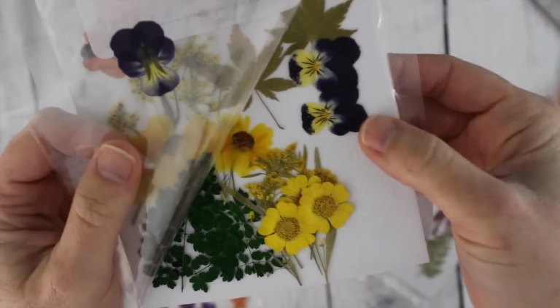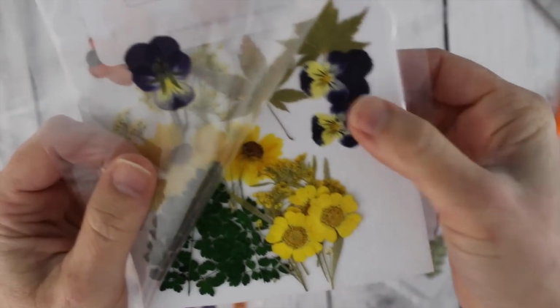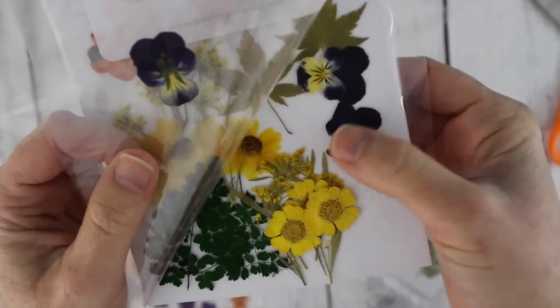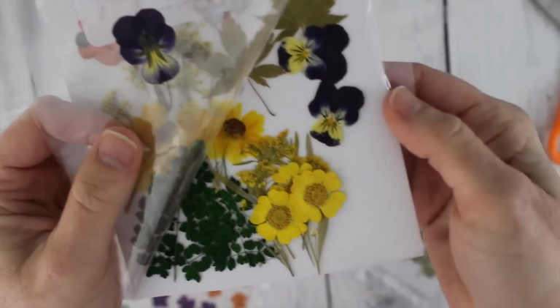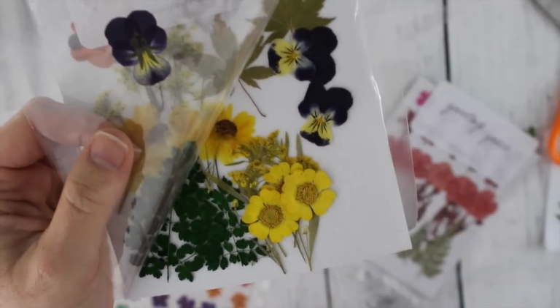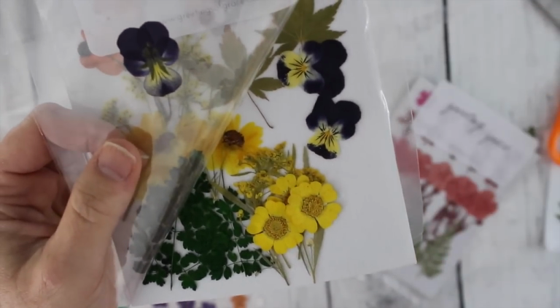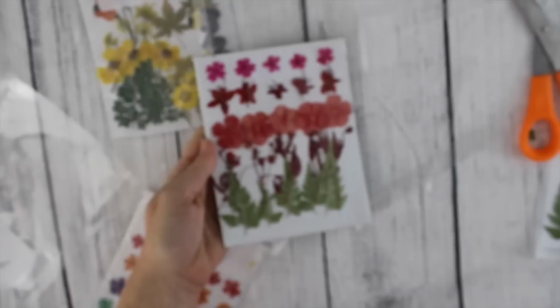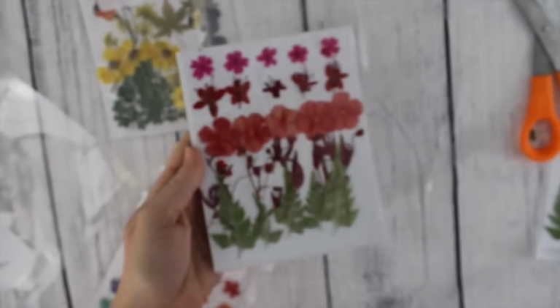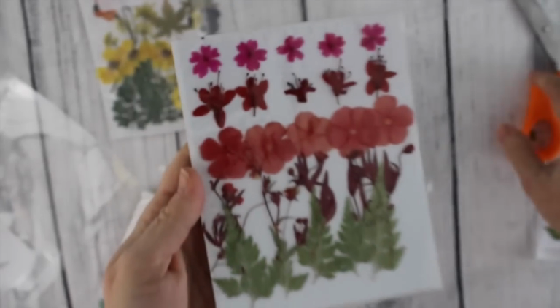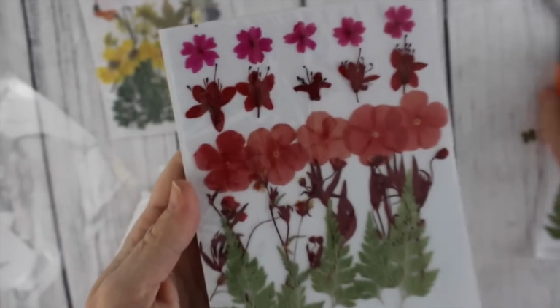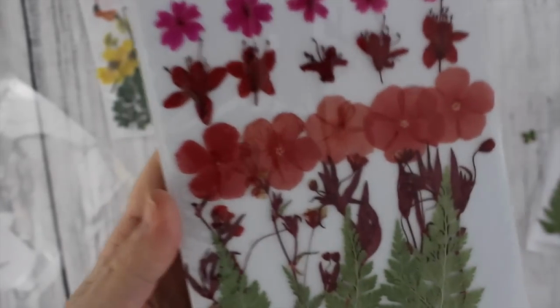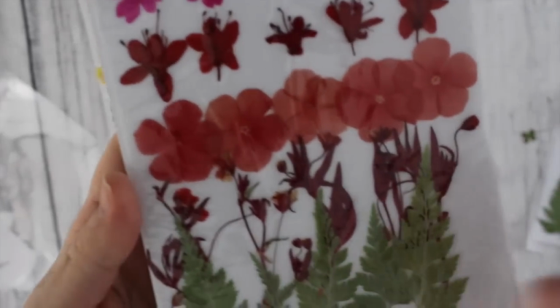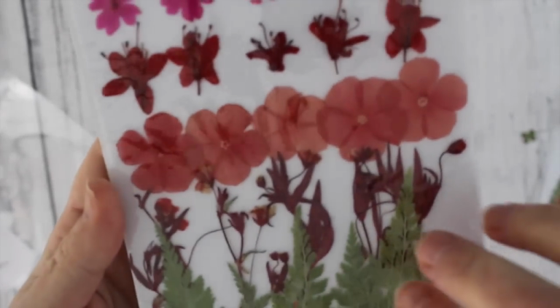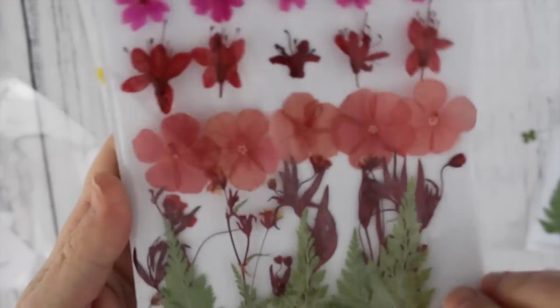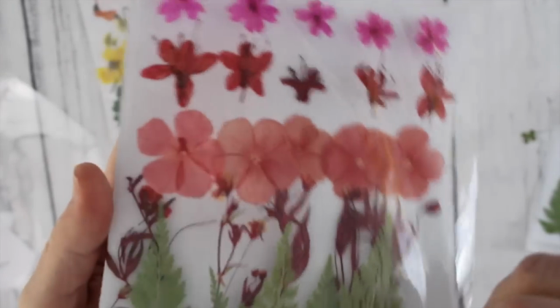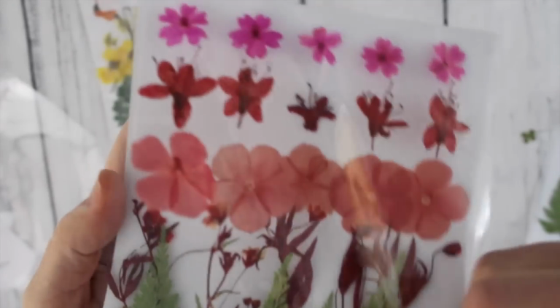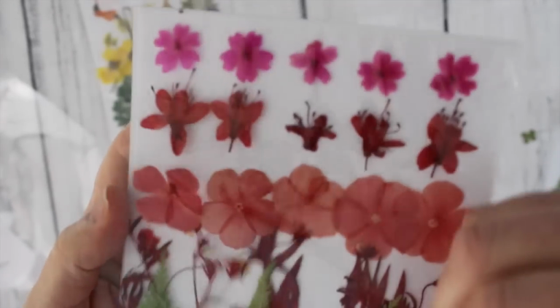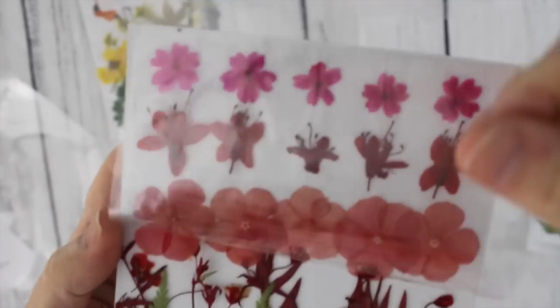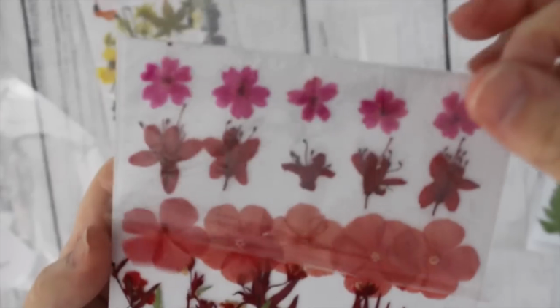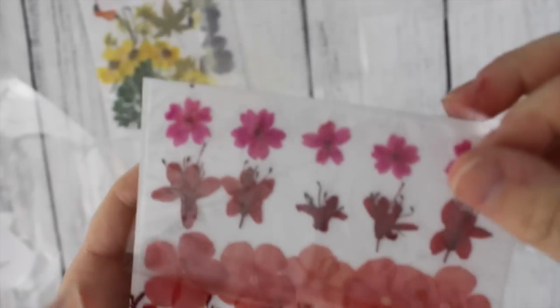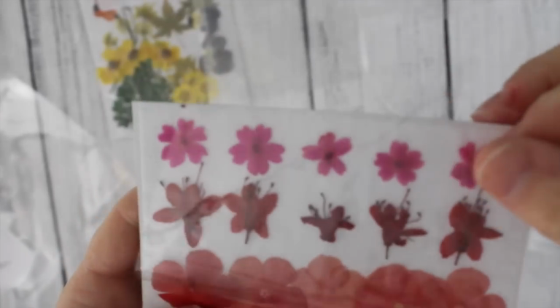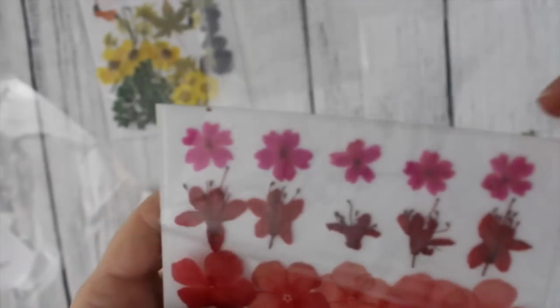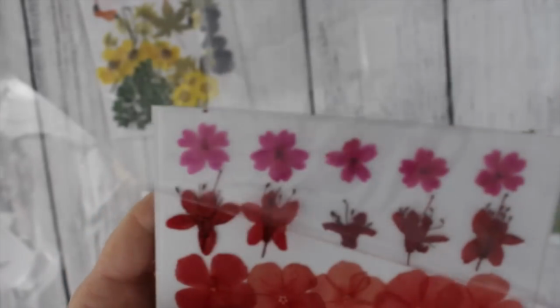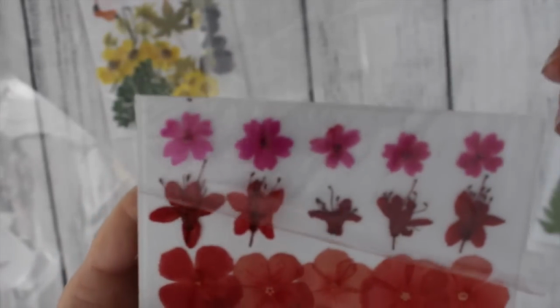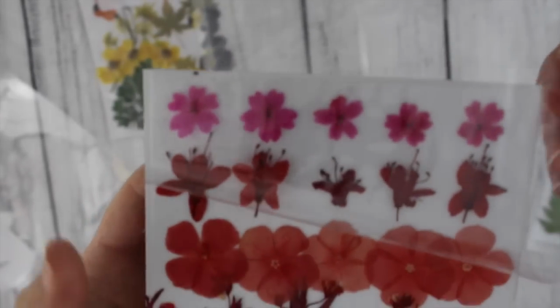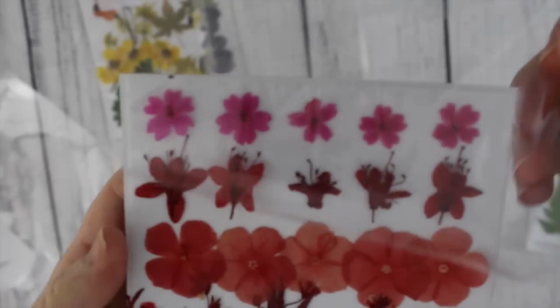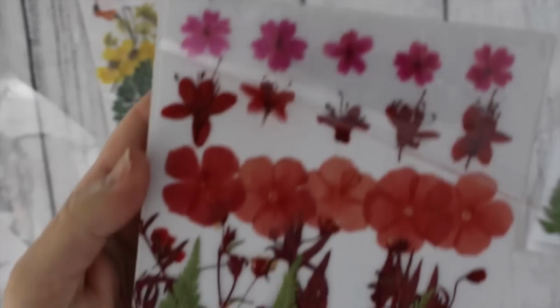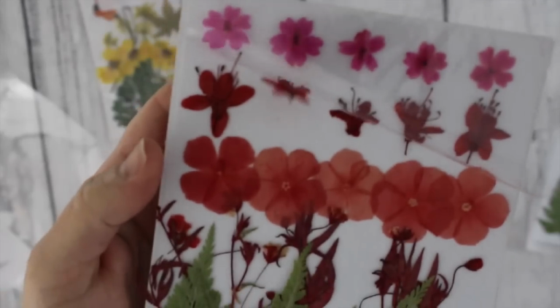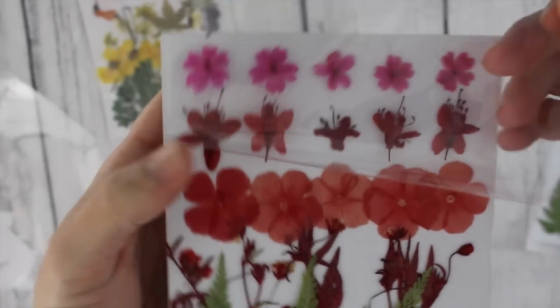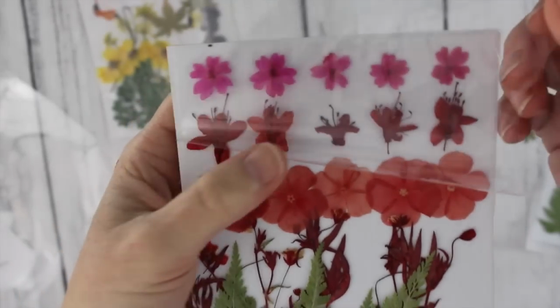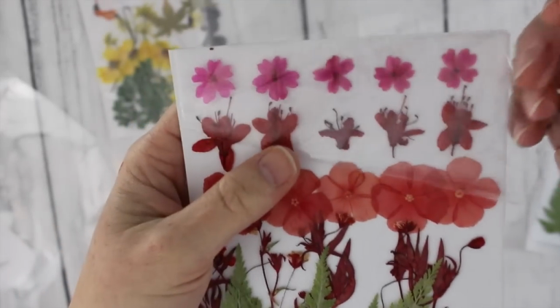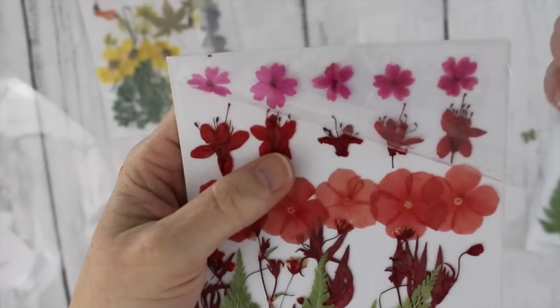Anyway, they sent me some of these flowers and I took a nice long look at them and then I got inspired to put them into some resin pendants — maybe for like a Mother's Day present.